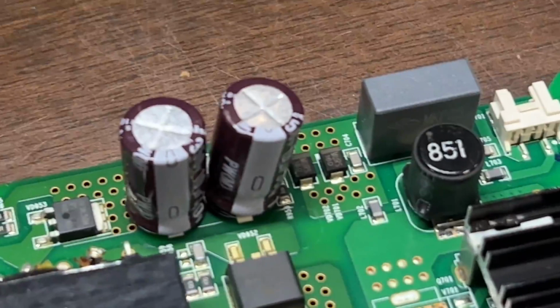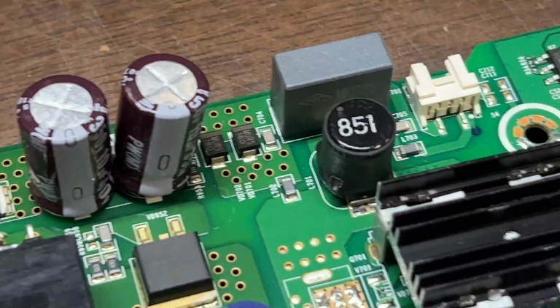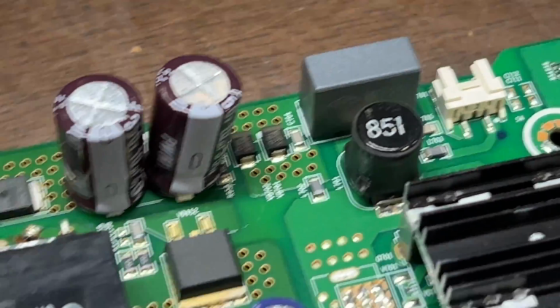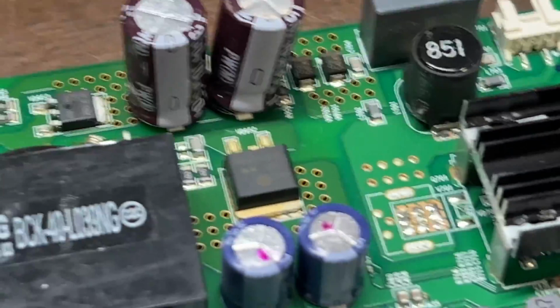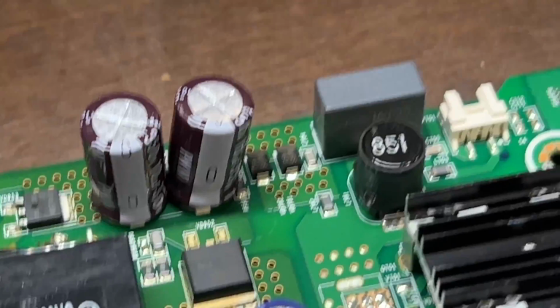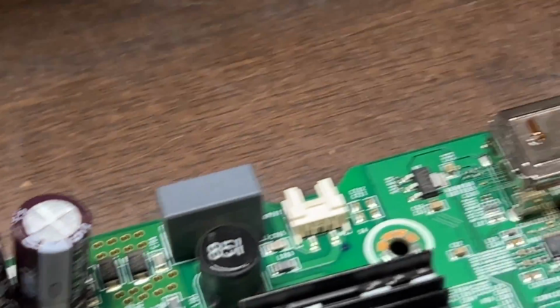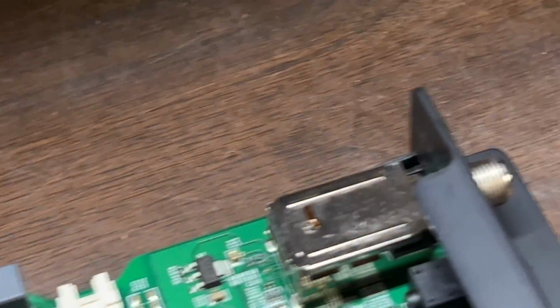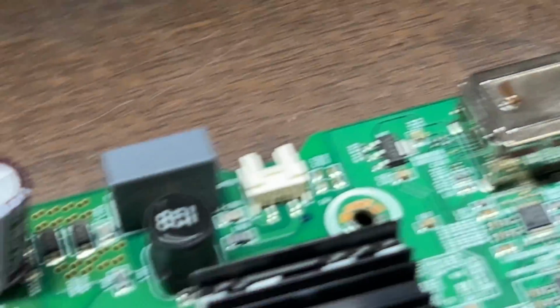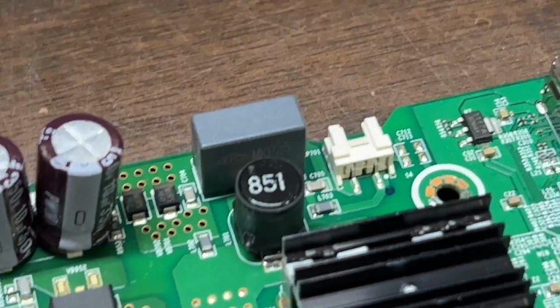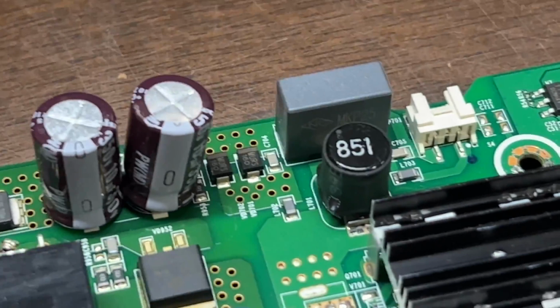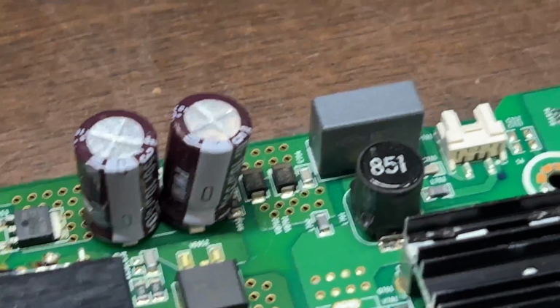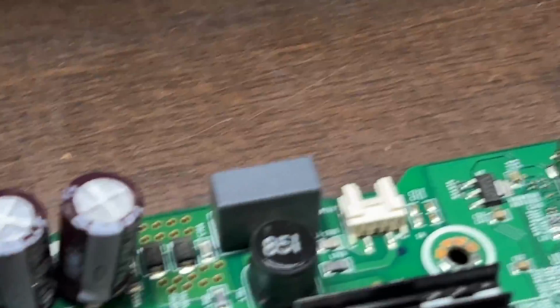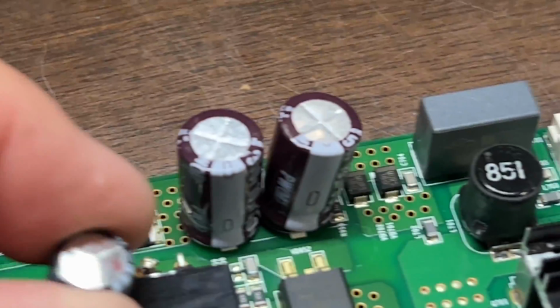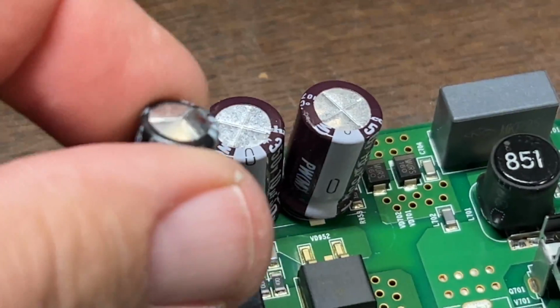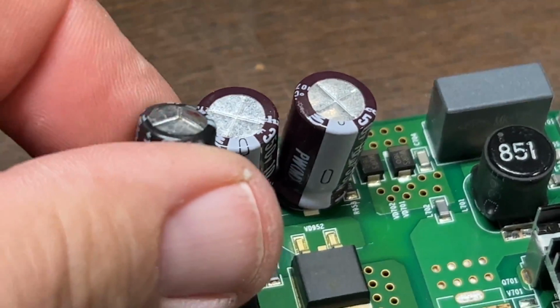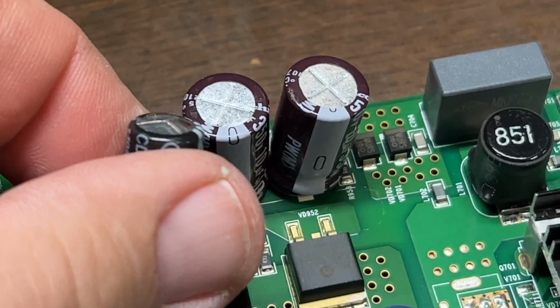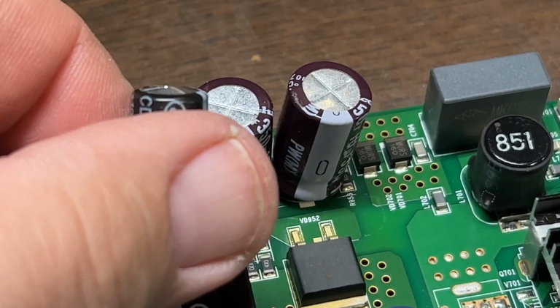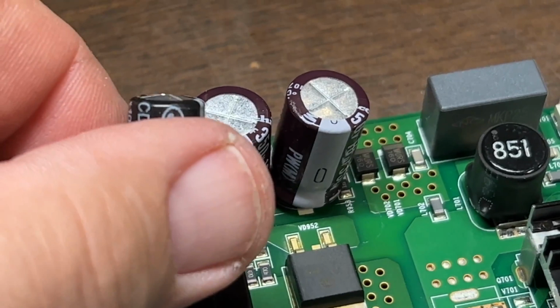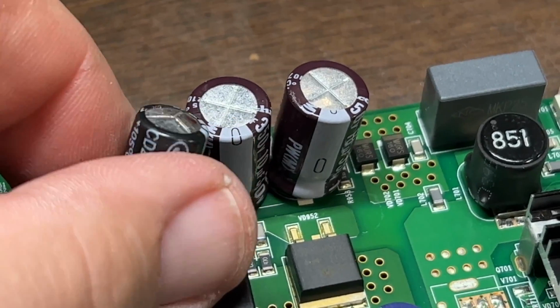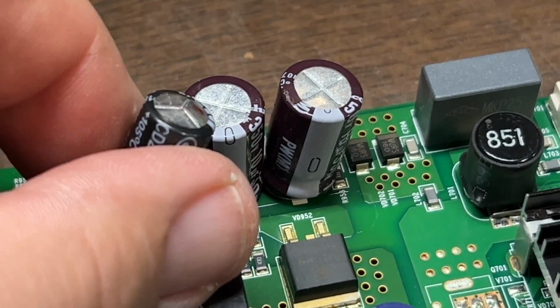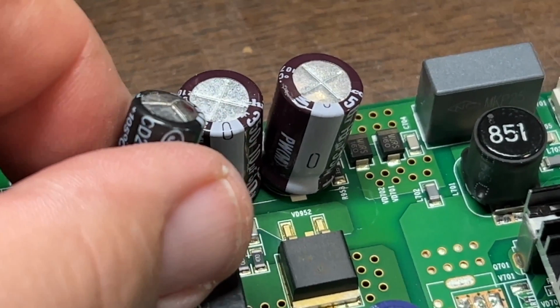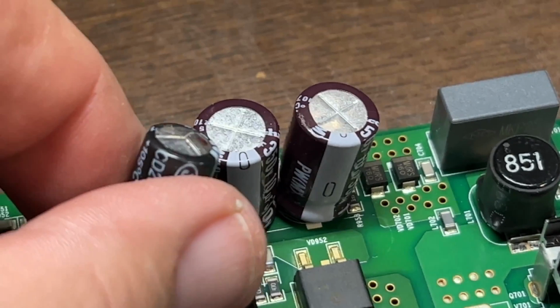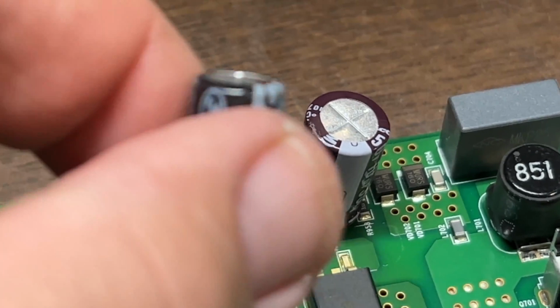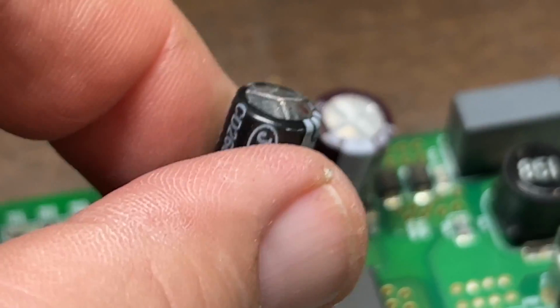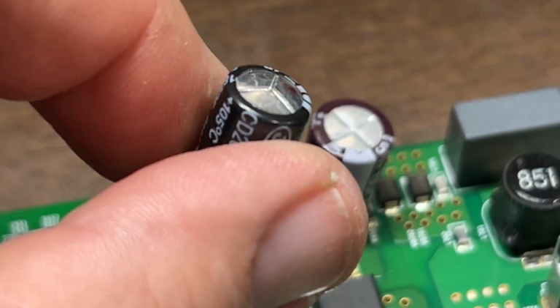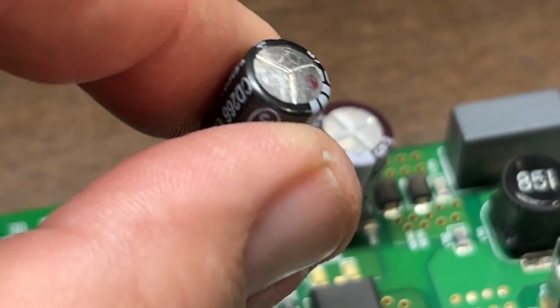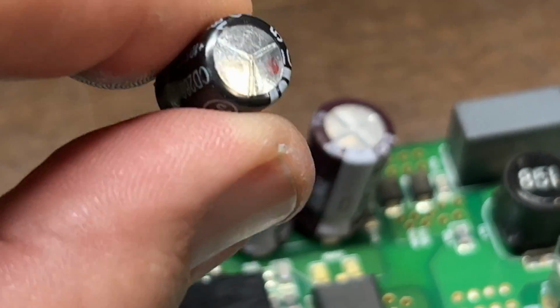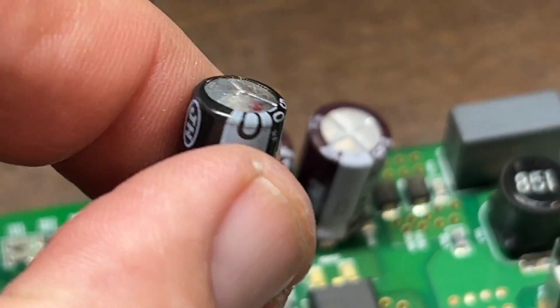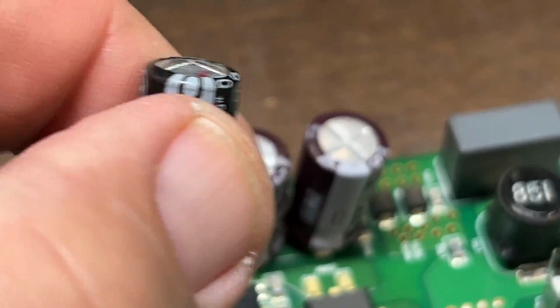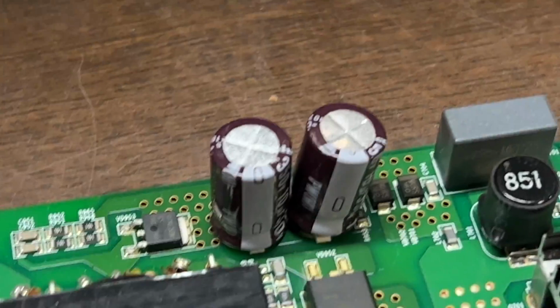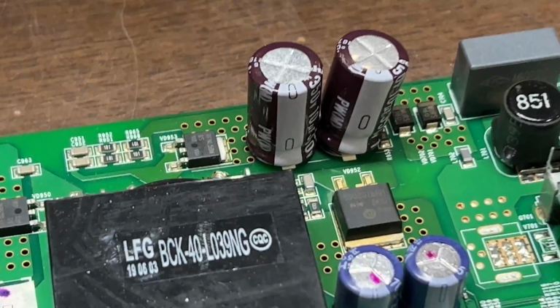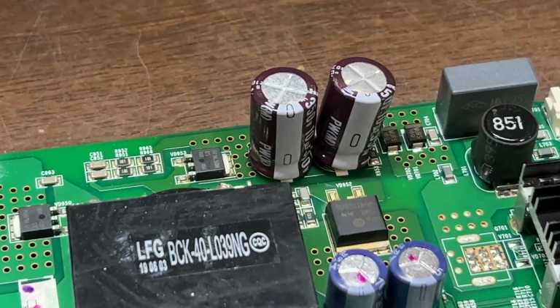The caps have been replaced. Those are the two new ones. And that's one of the ones that came off — see how the top is bulging and the new ones are flat. If it's bulging like that, that's a bad cap. The two new ones are on.